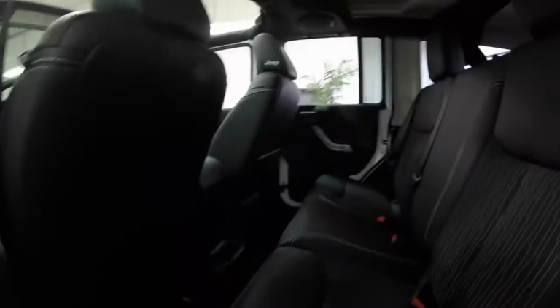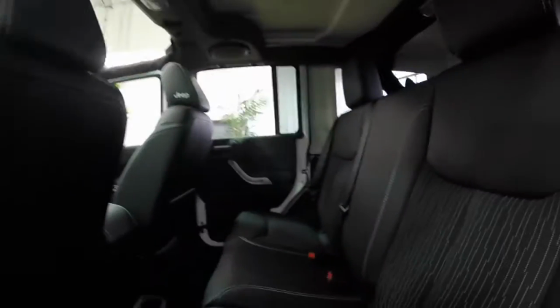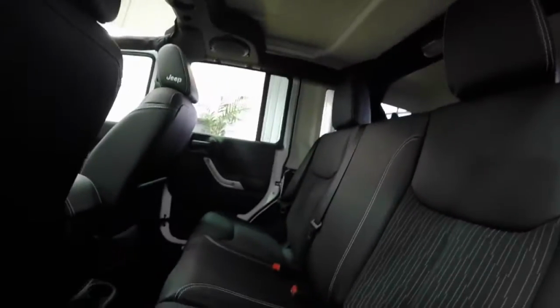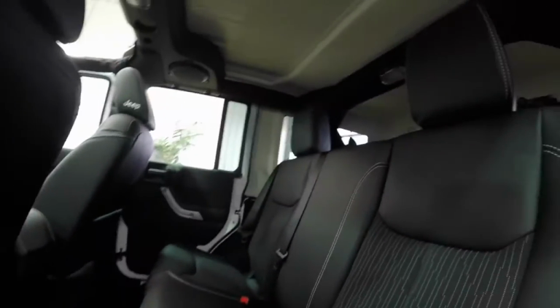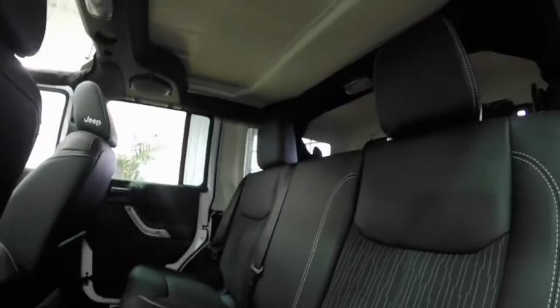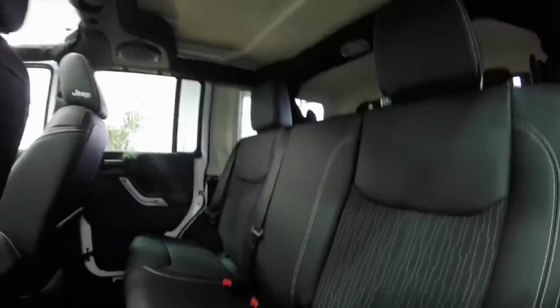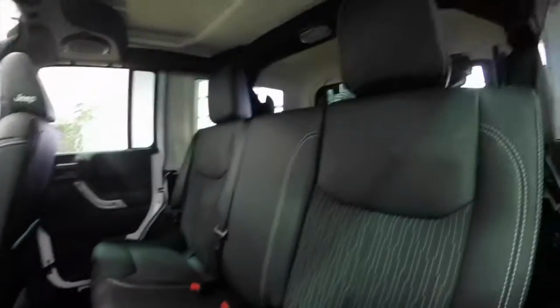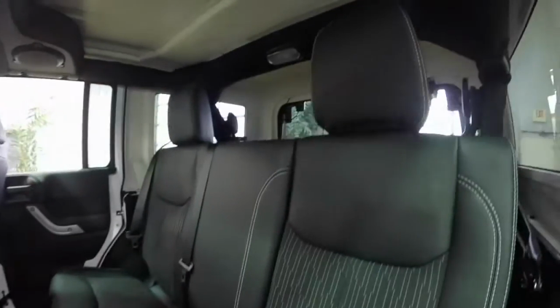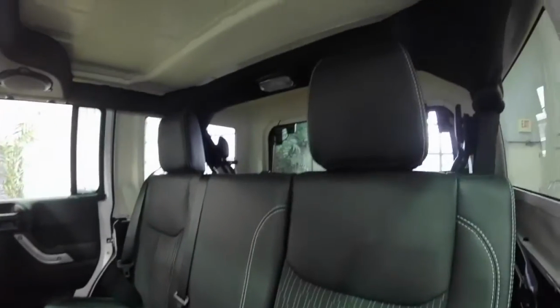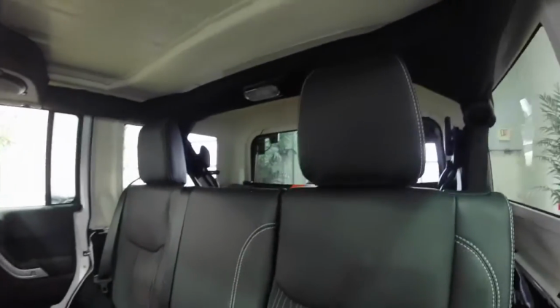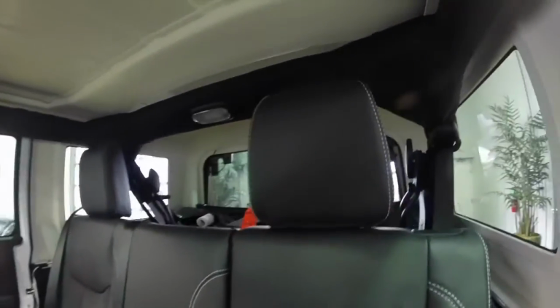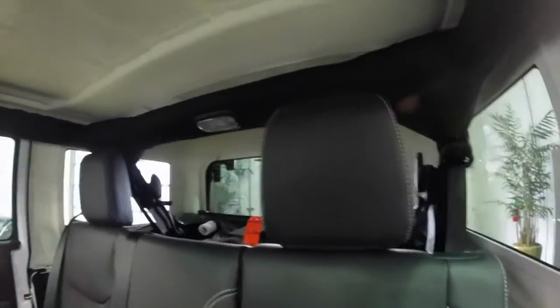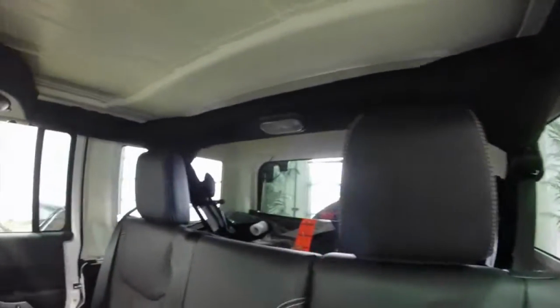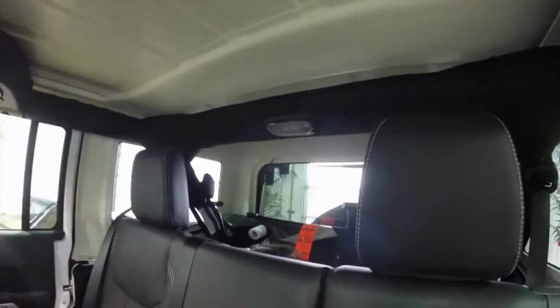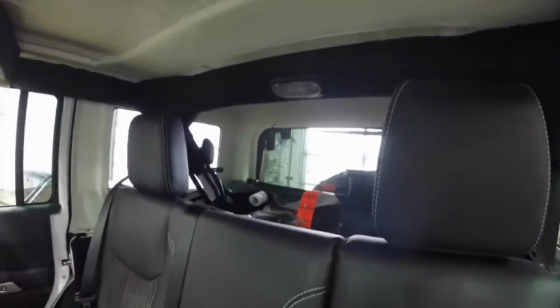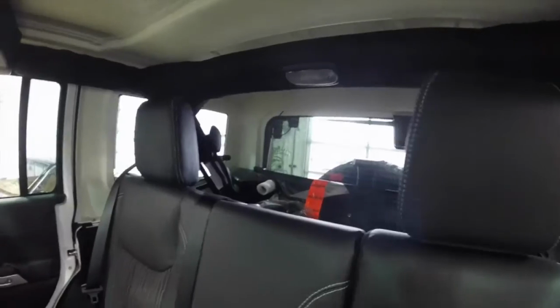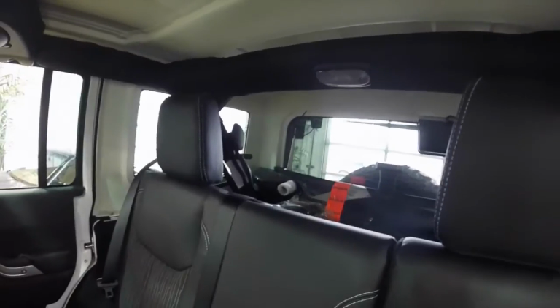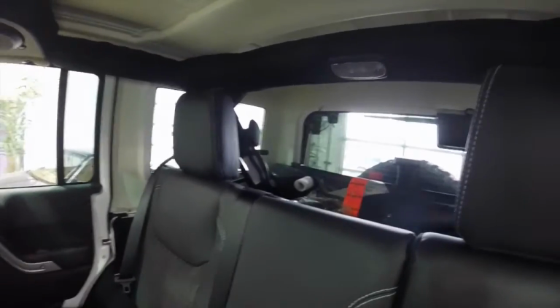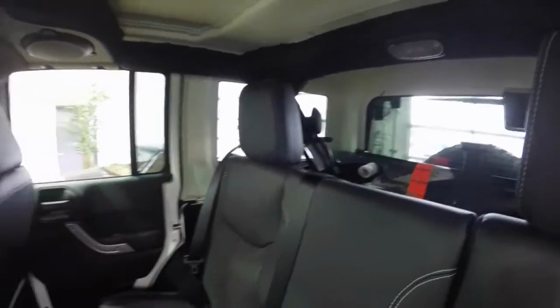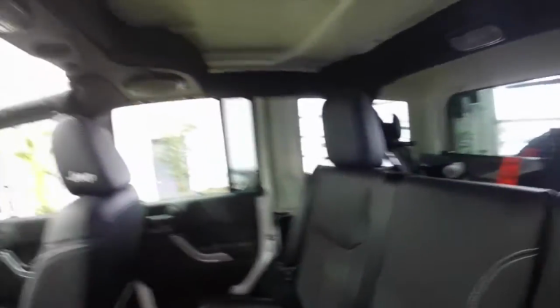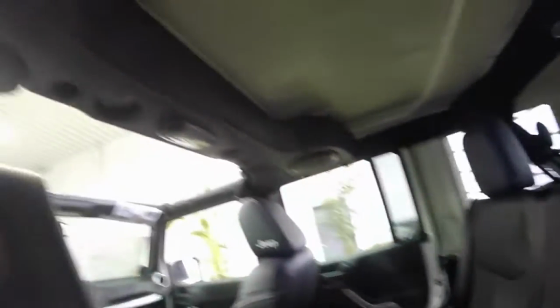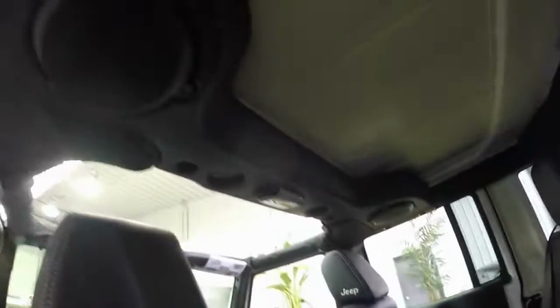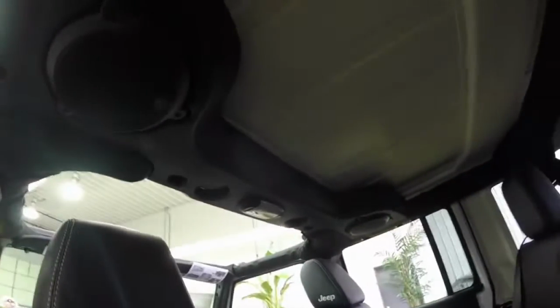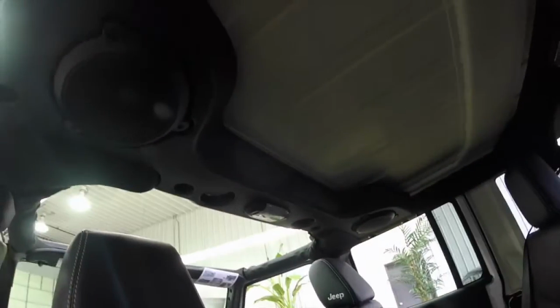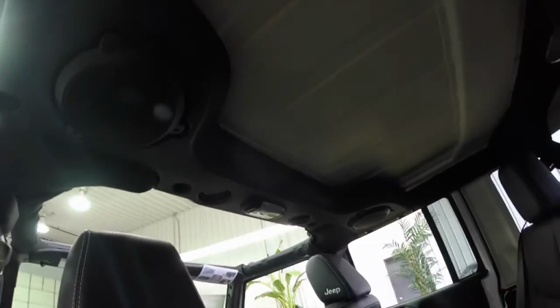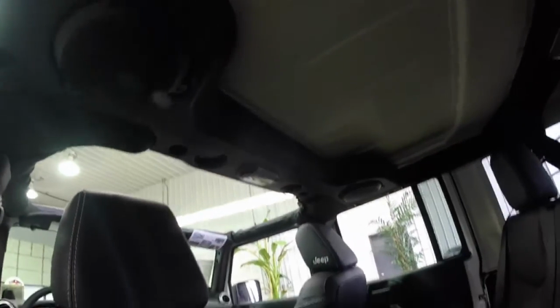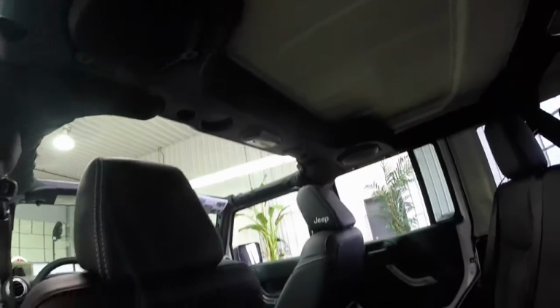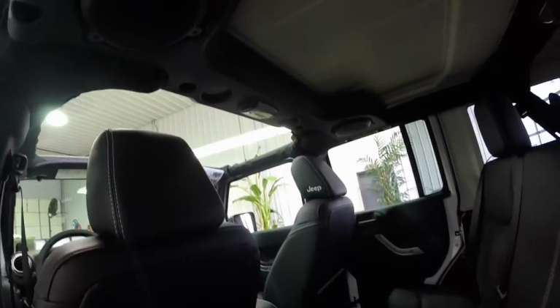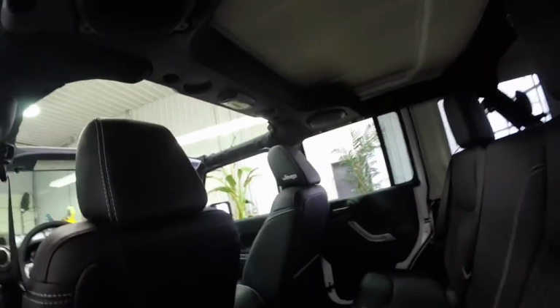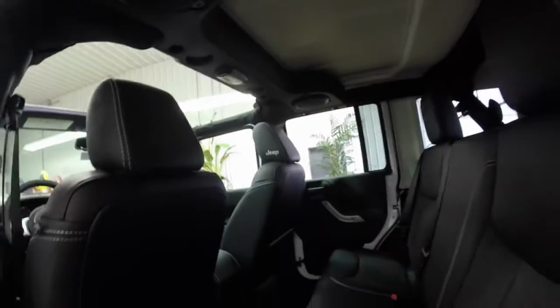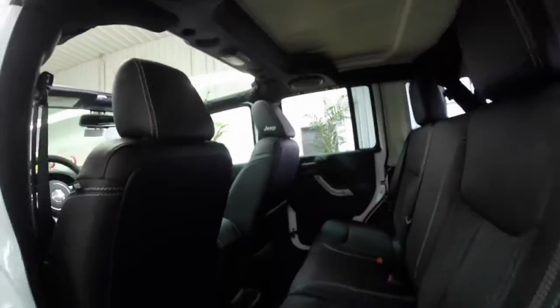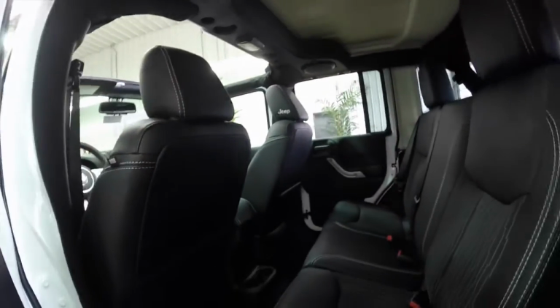The seats are in black leather, and they also have the black tectonic seat fabric with exclusive logos and seat trim.